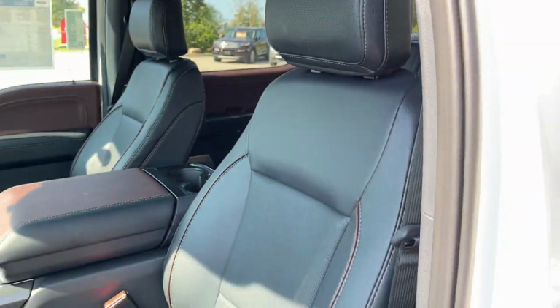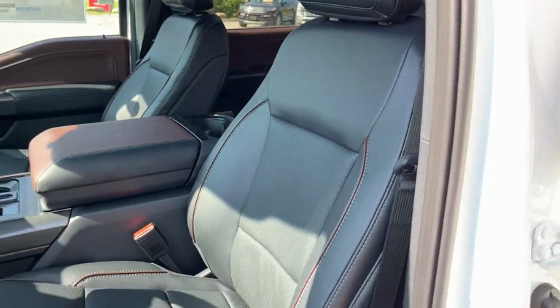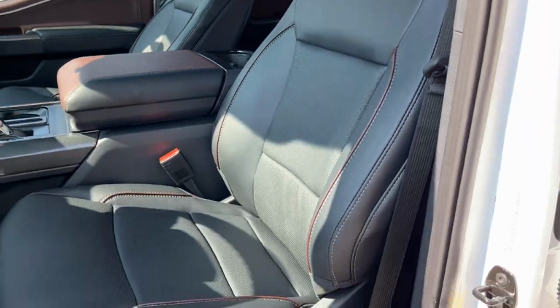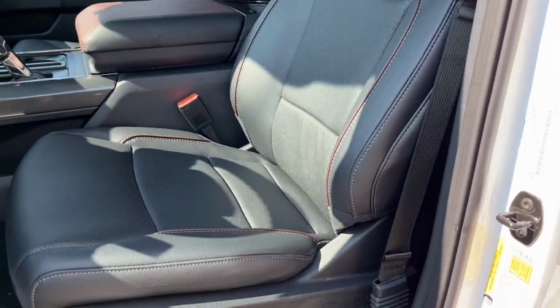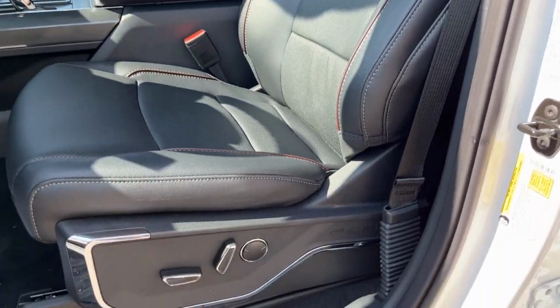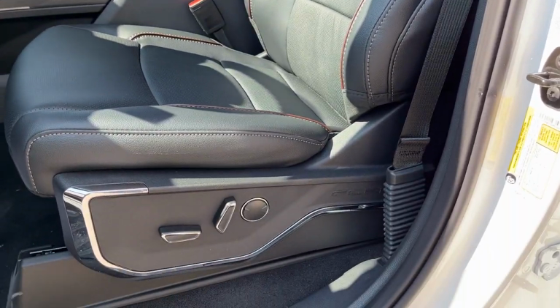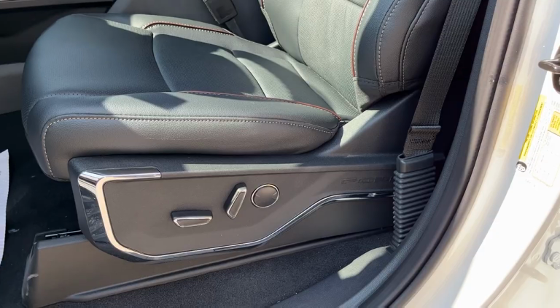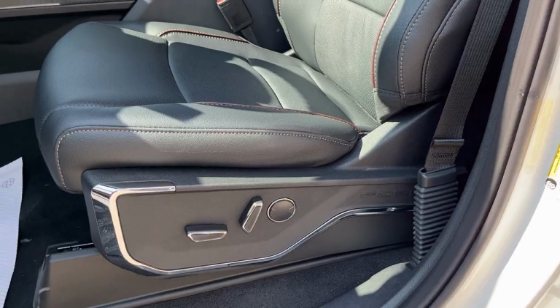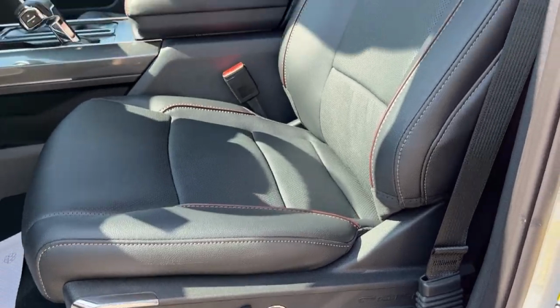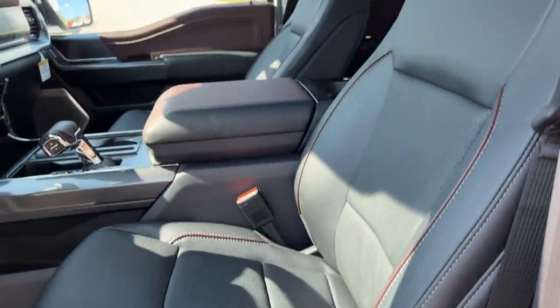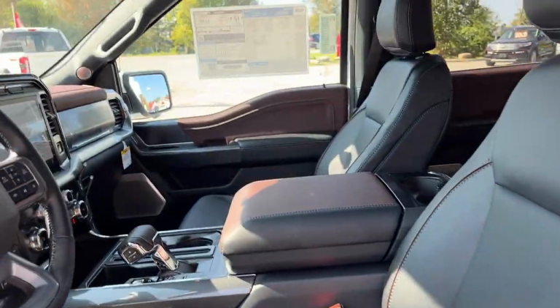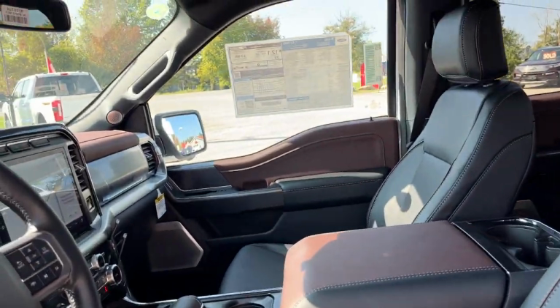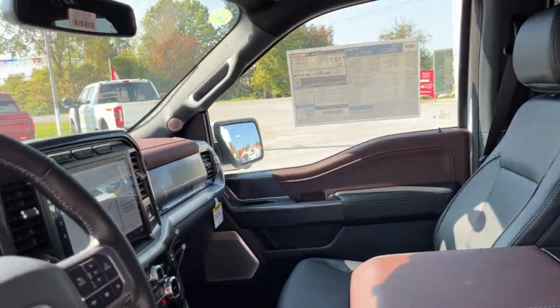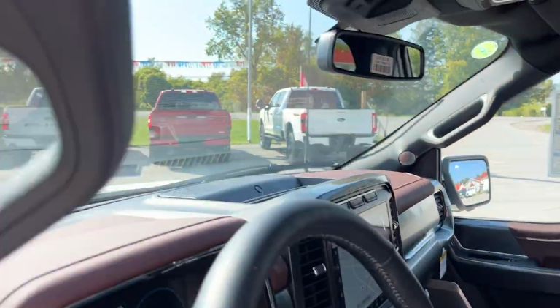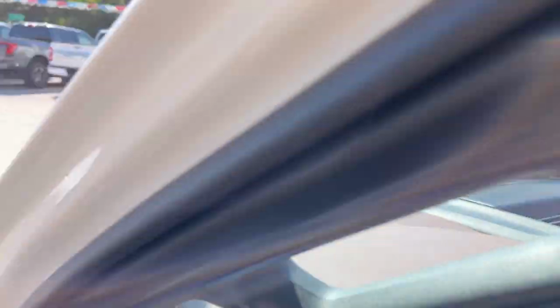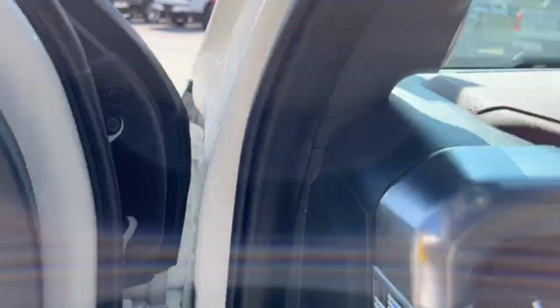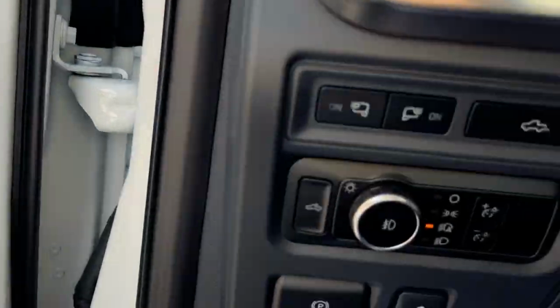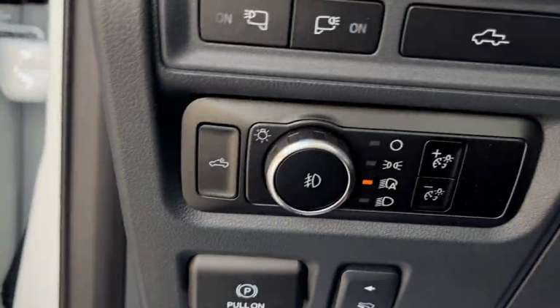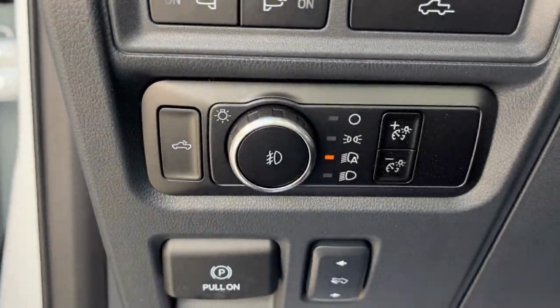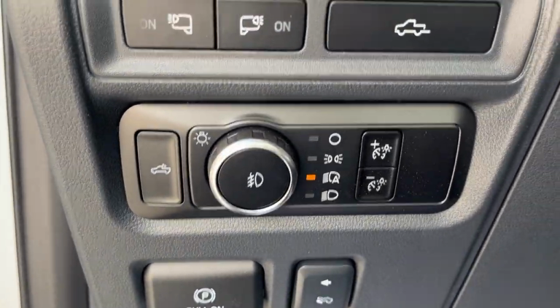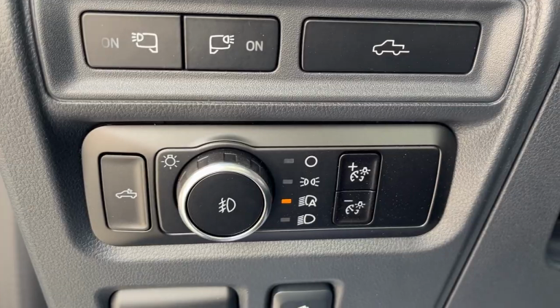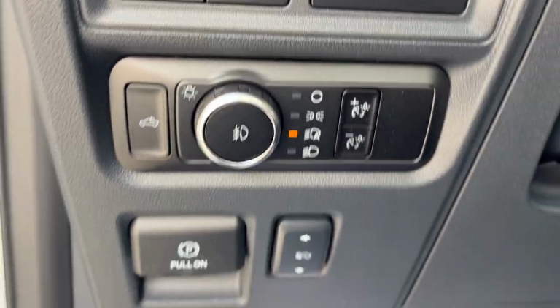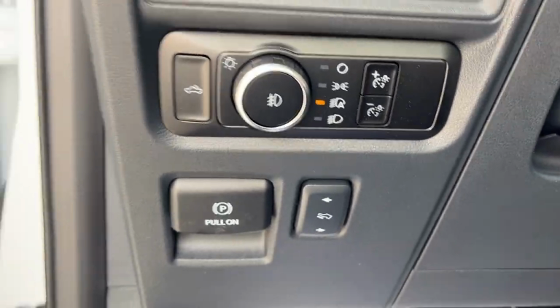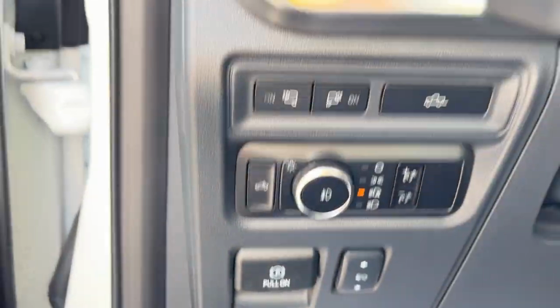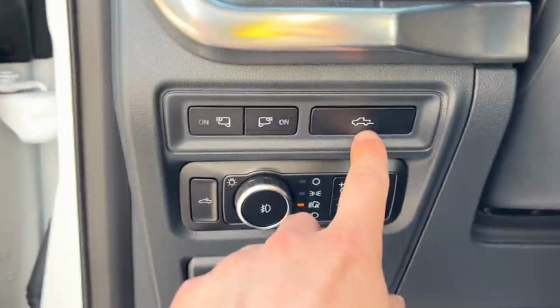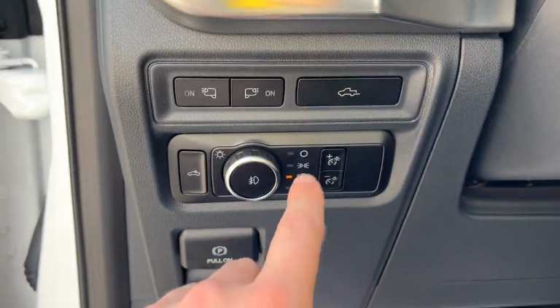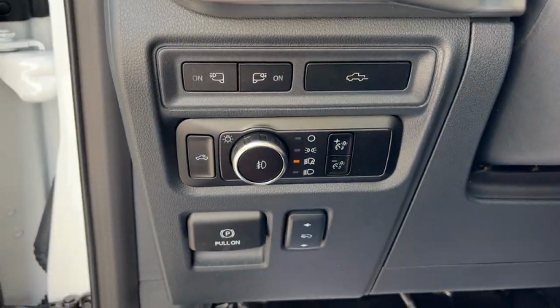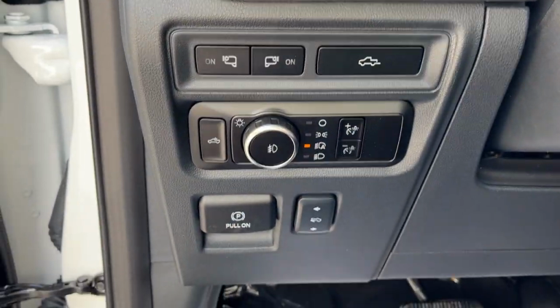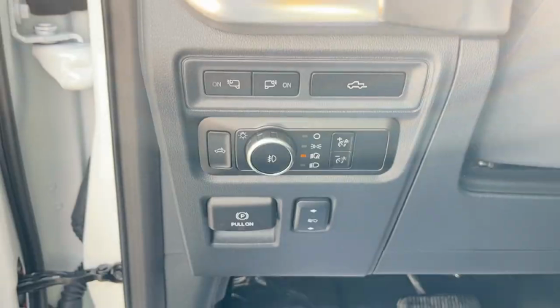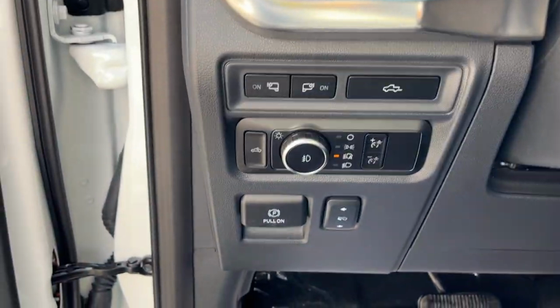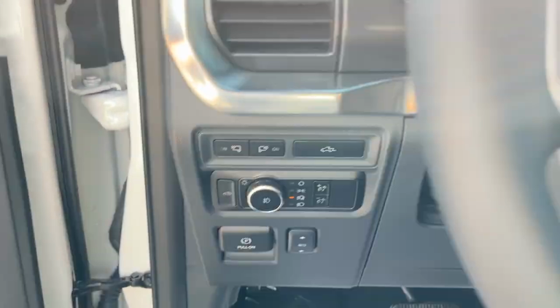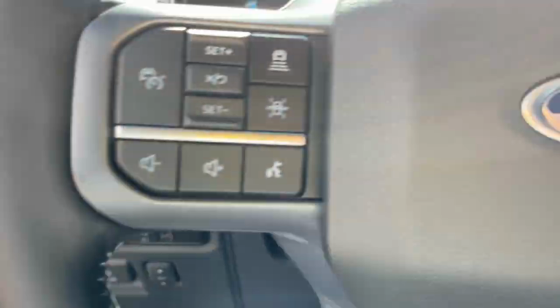Really comfortable bucket seats up front that are power with lumbar support, and they are heated and cooled. You do have your automatic headlights. You can drop and raise the tailgate from here, and there are power adjustable pedals as well.